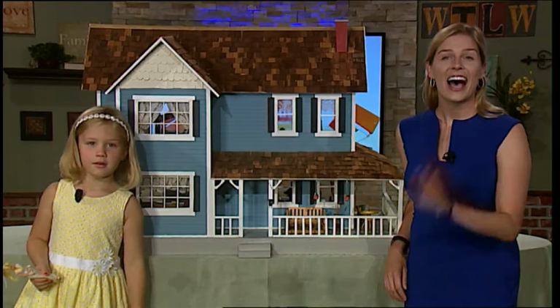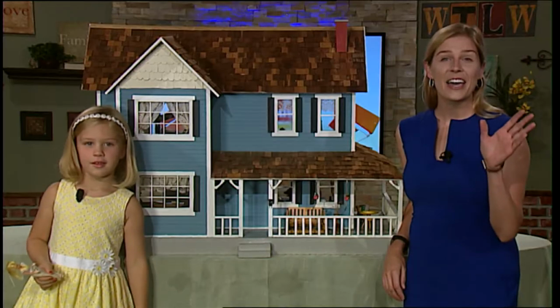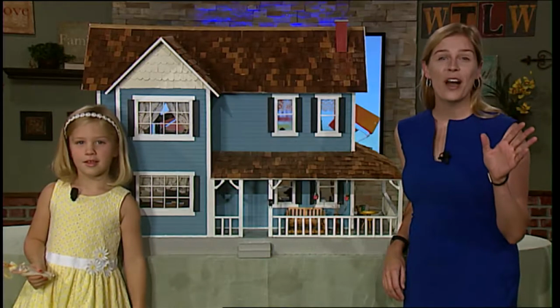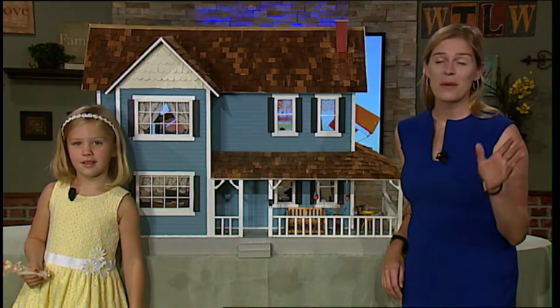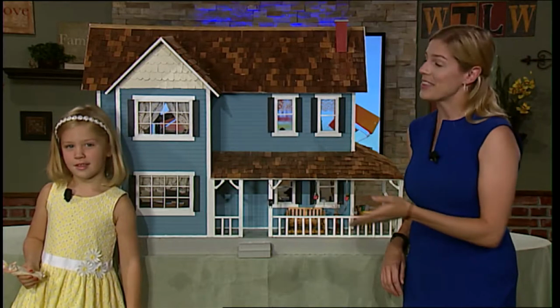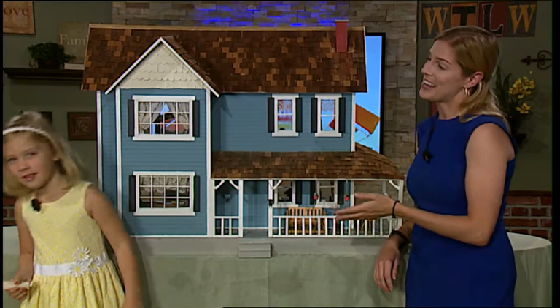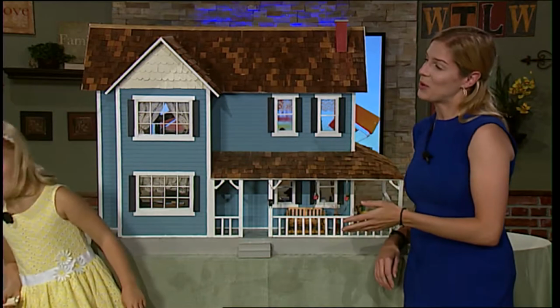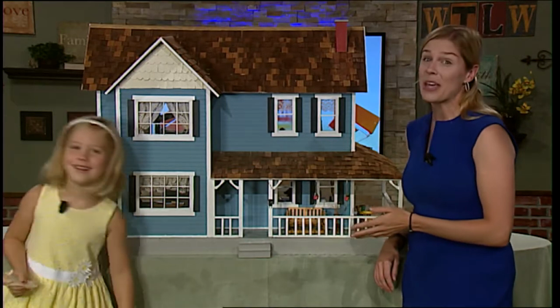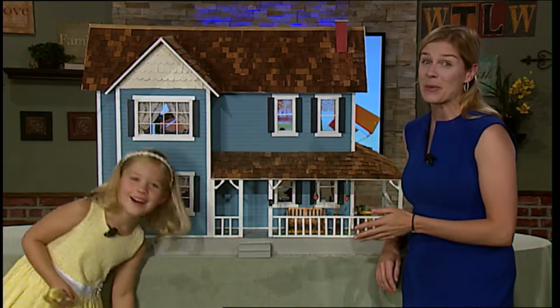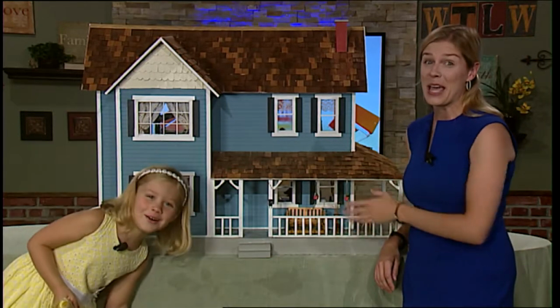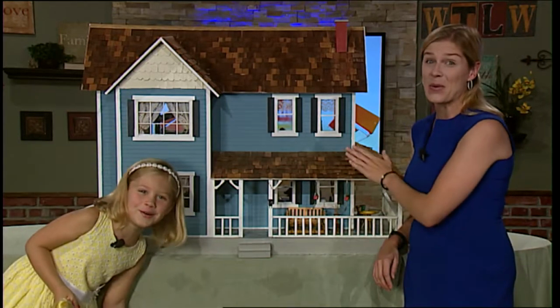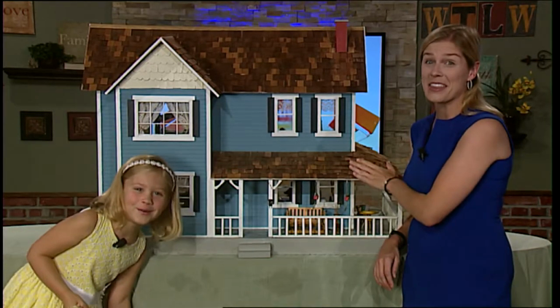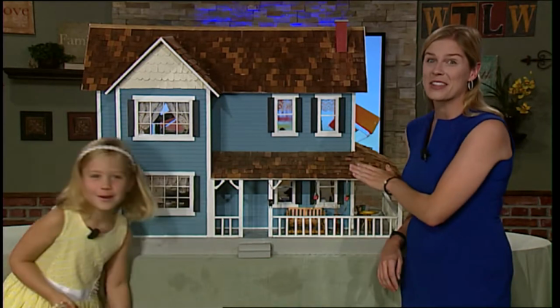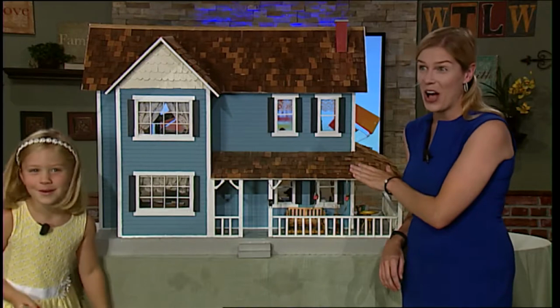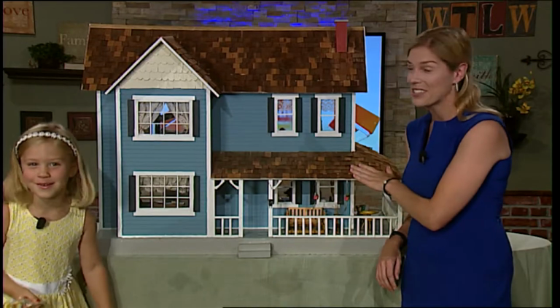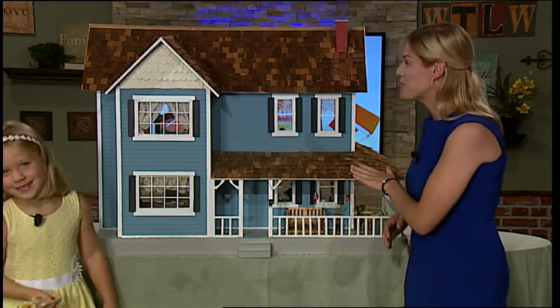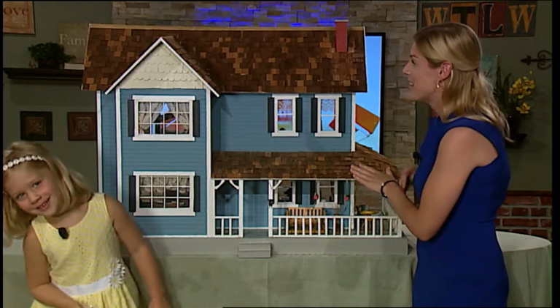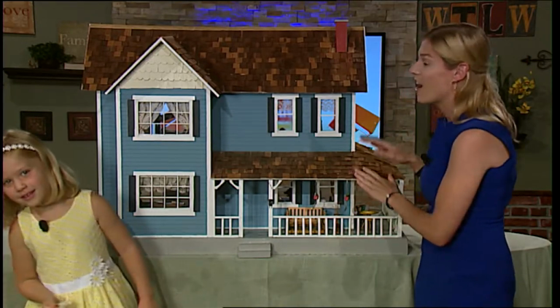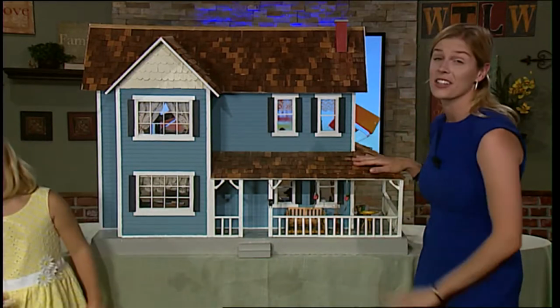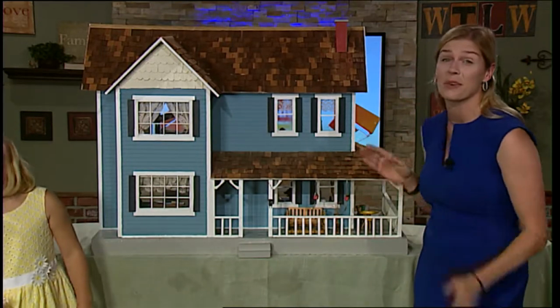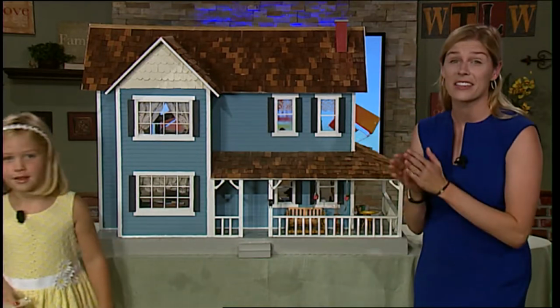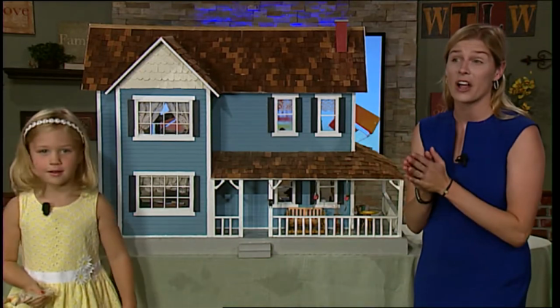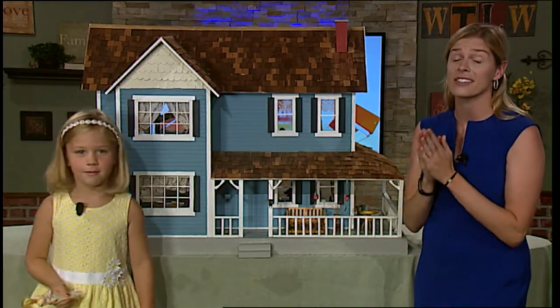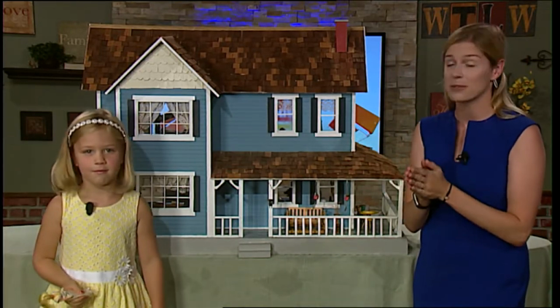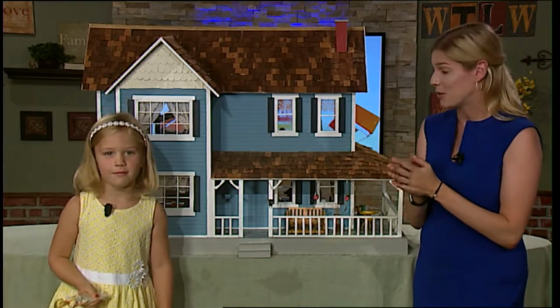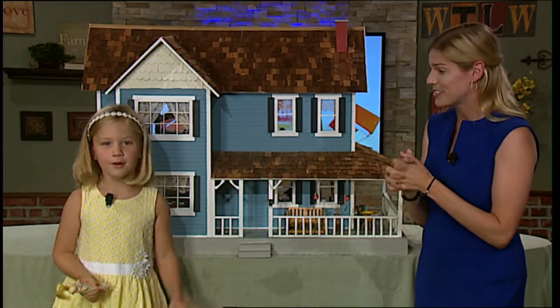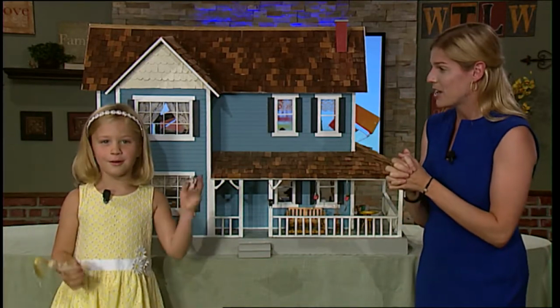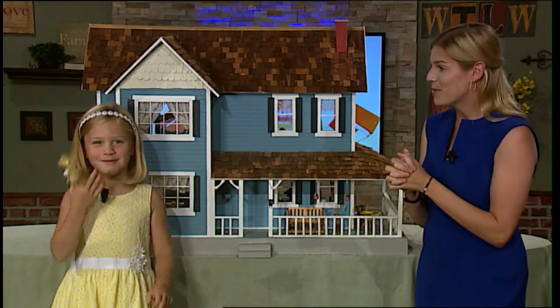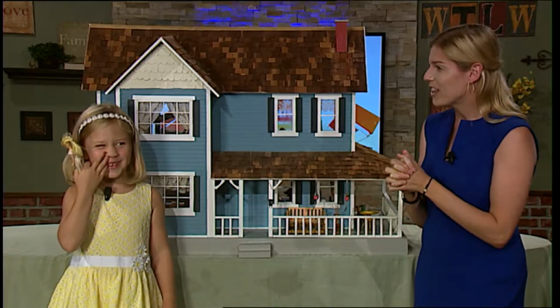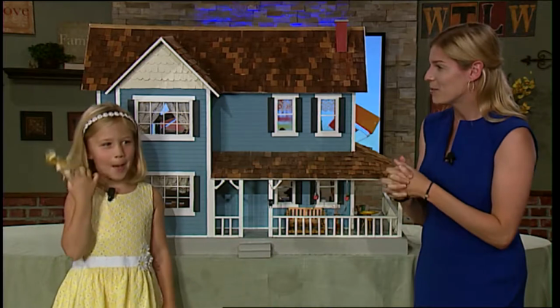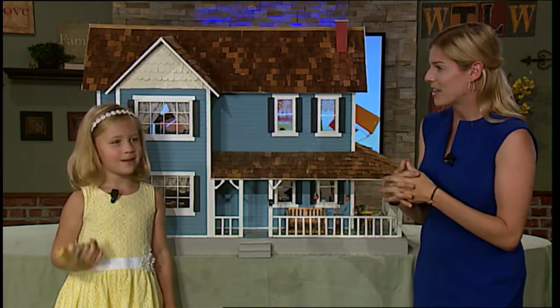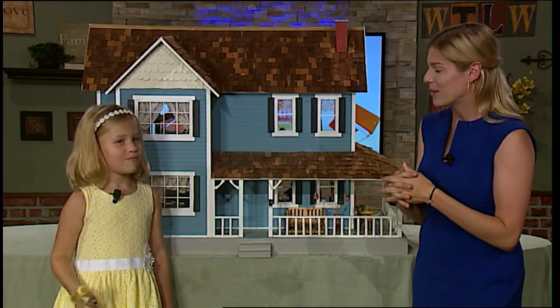Hi, I'm Veronica. I'm here with Anna and we are playing with the dollhouse that is for bid at our auction on September 9th. This dollhouse is absolutely gorgeous. We've been having a lot of fun playing with it, haven't we, Anna?